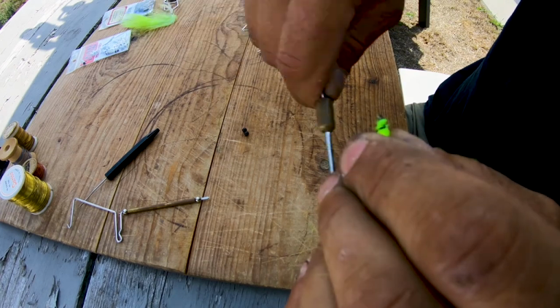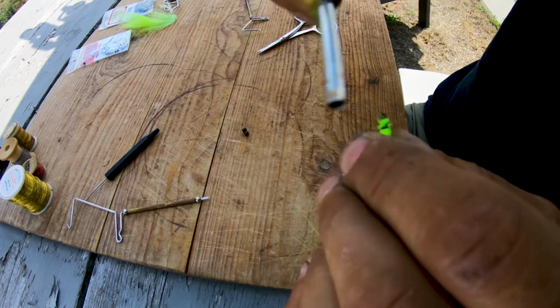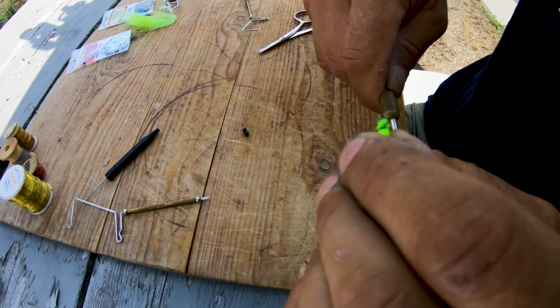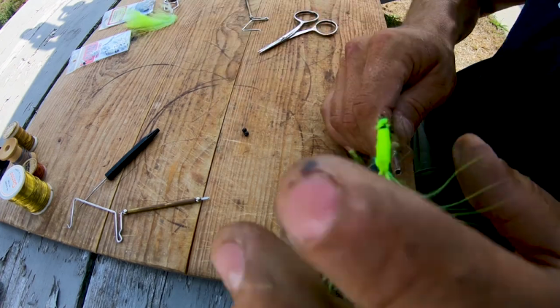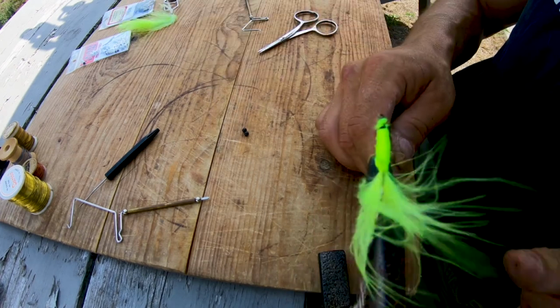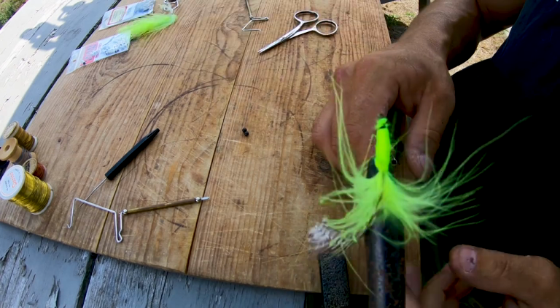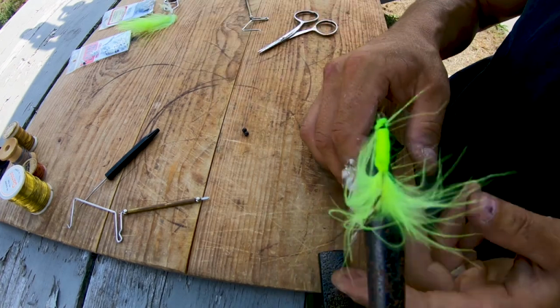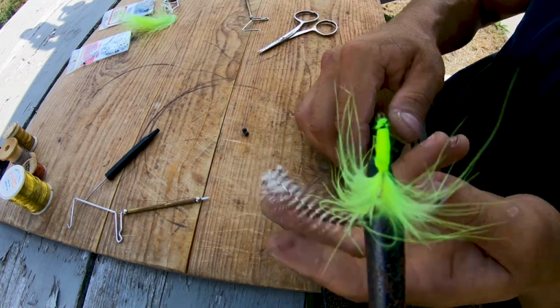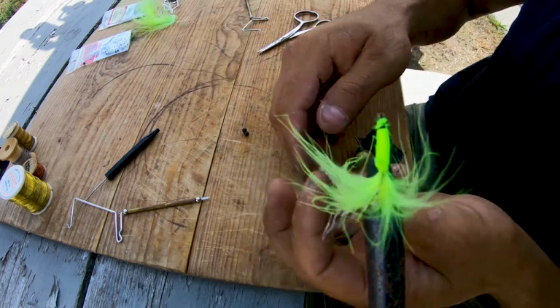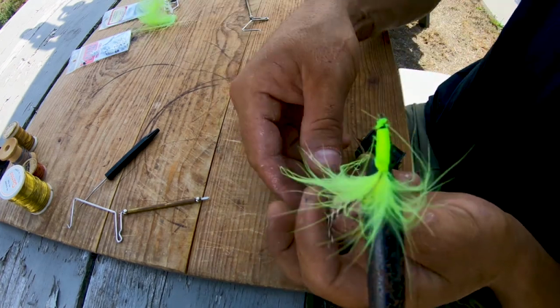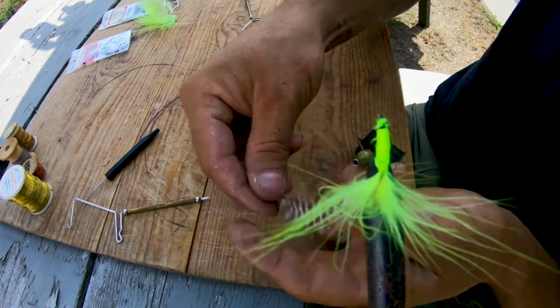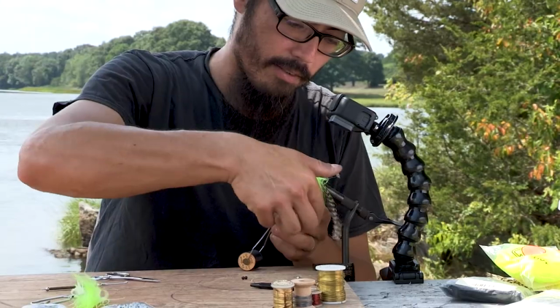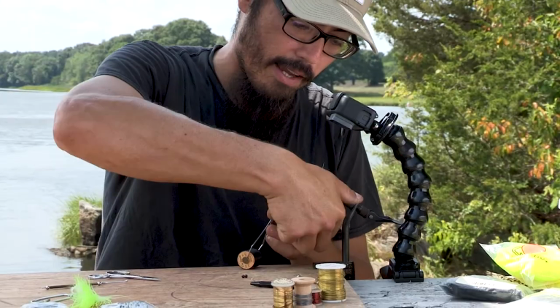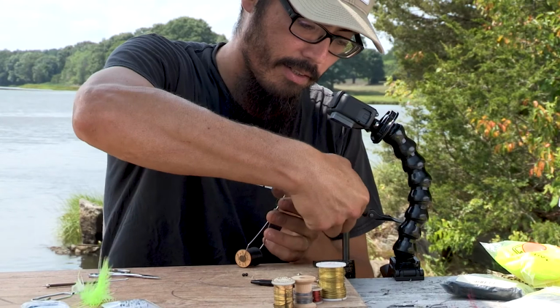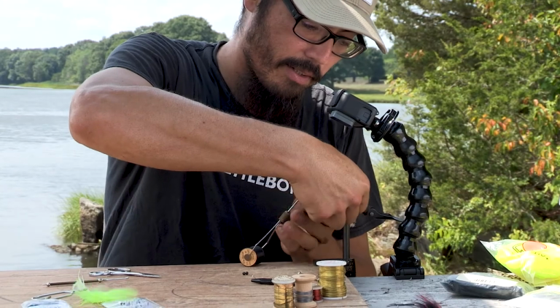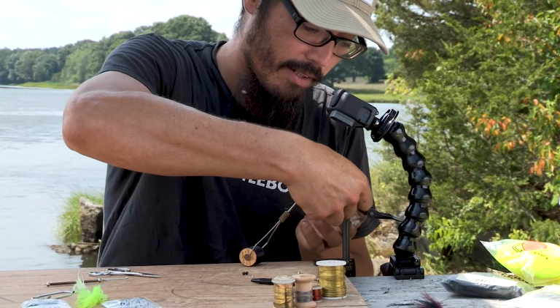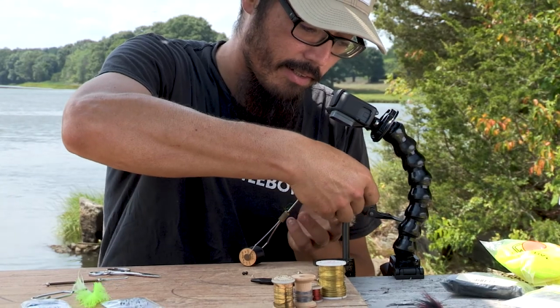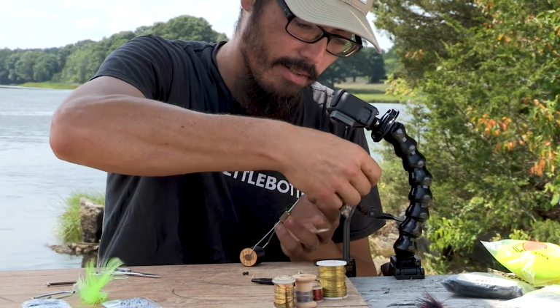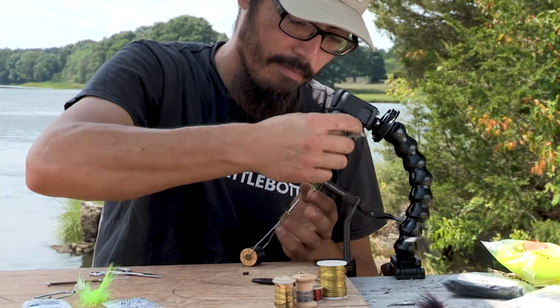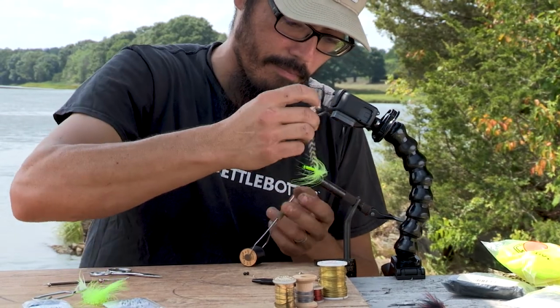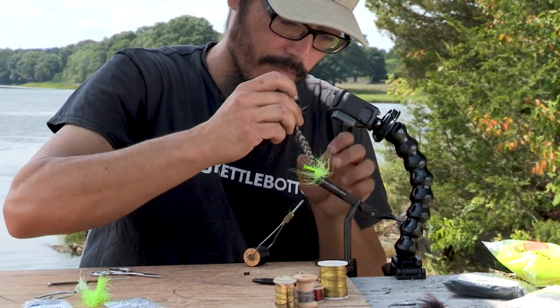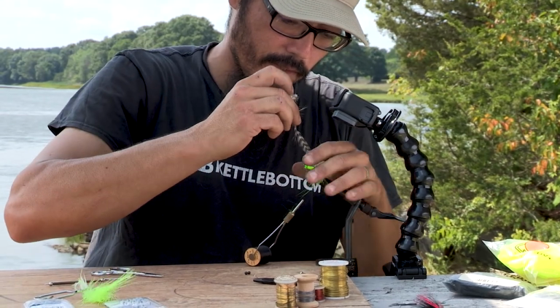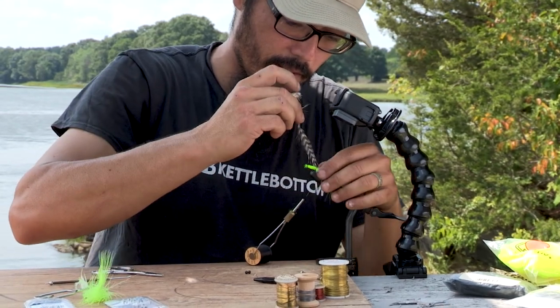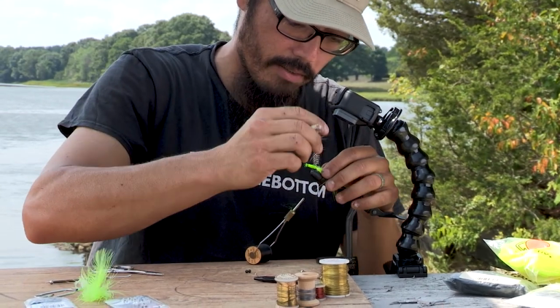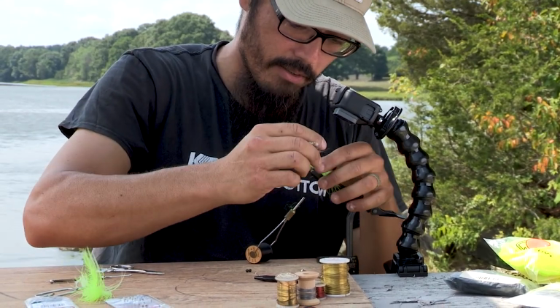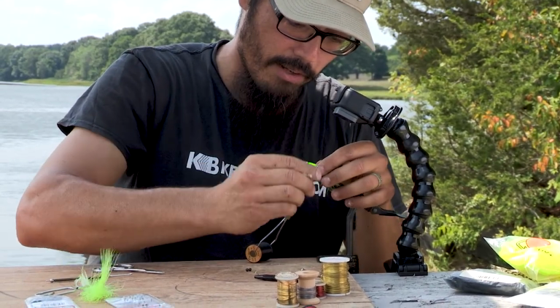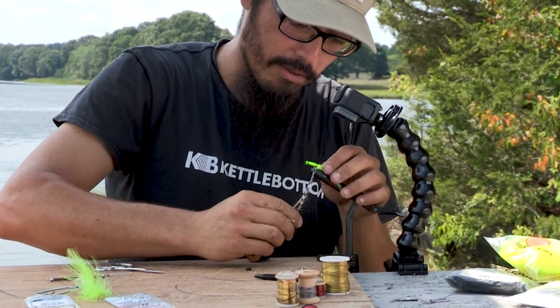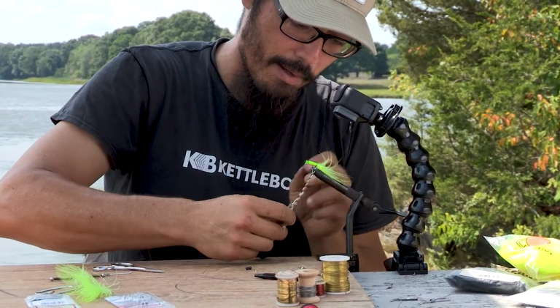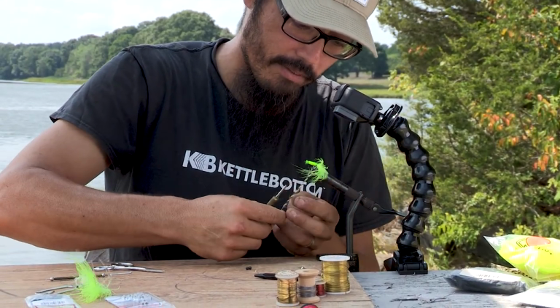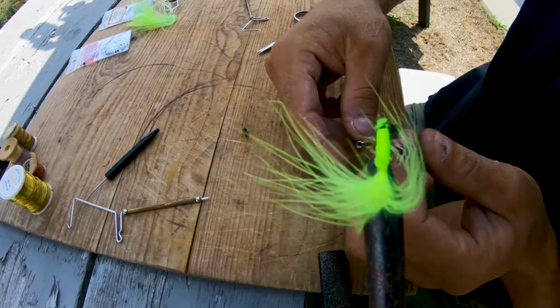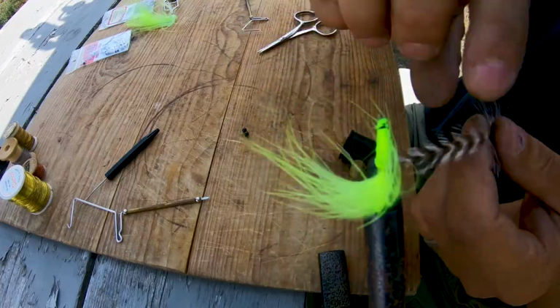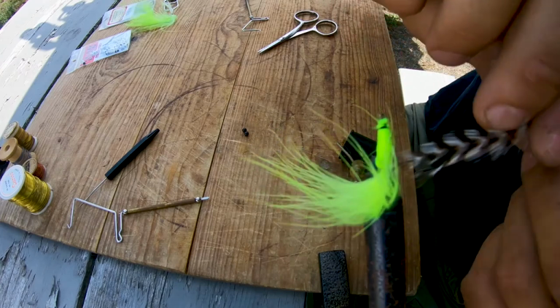And once you've got that locked in, take the little hackle that you had tied in earlier and basically just follow your wraps right up to the front.